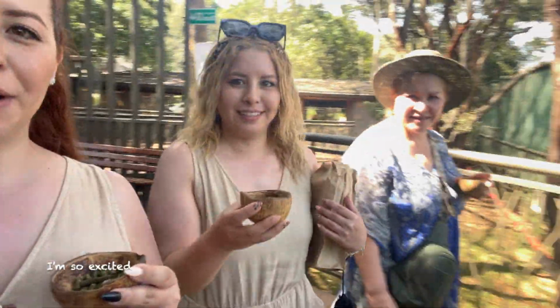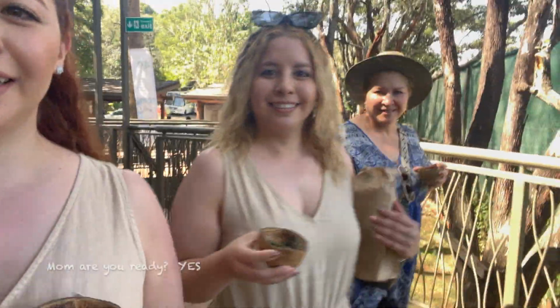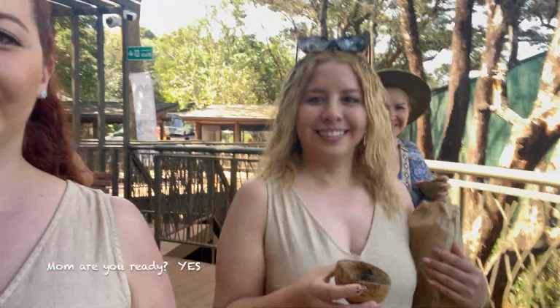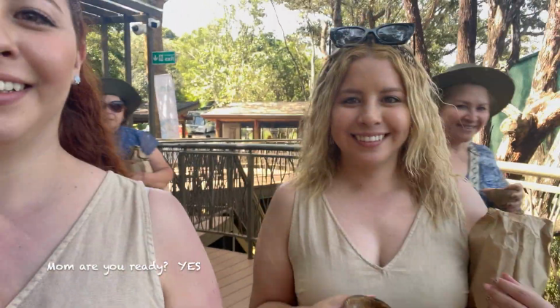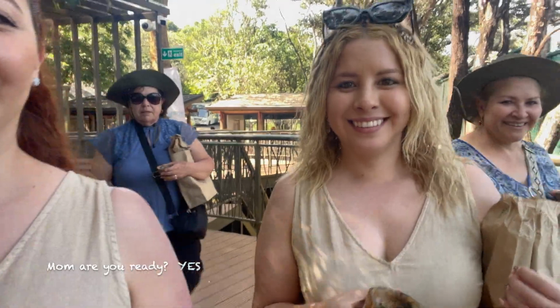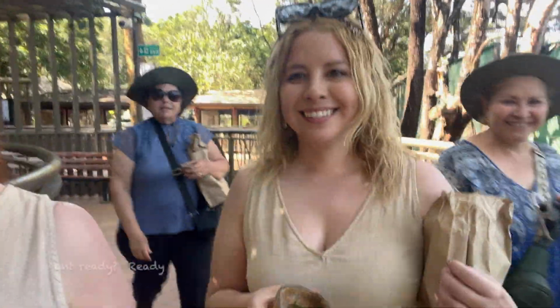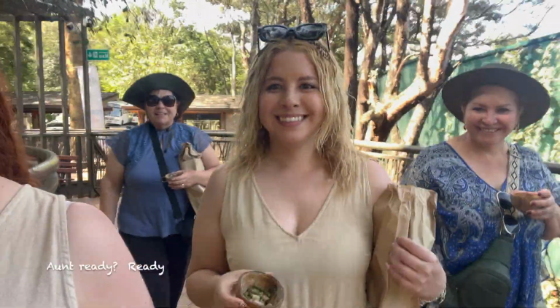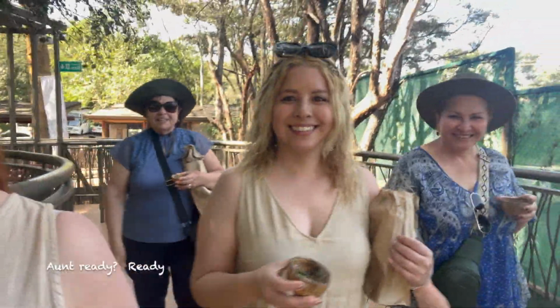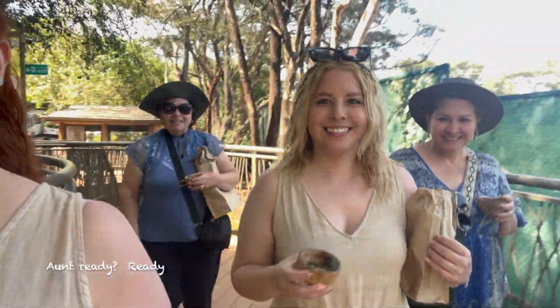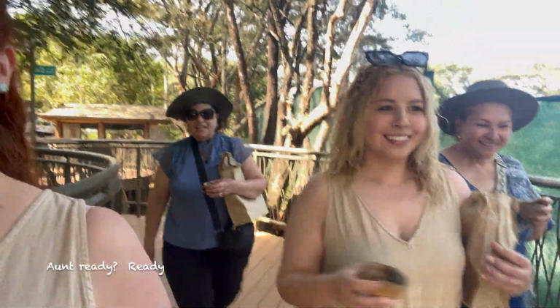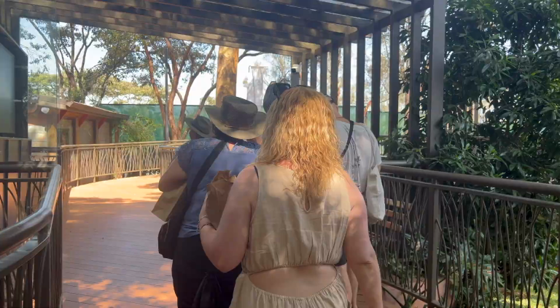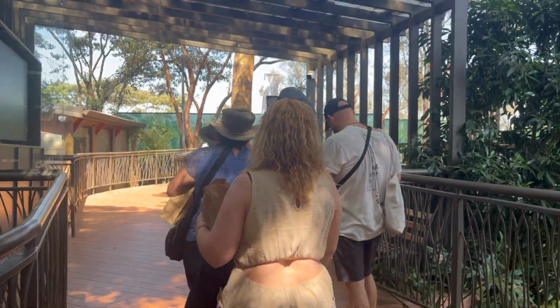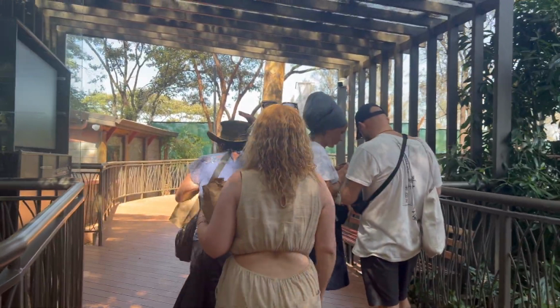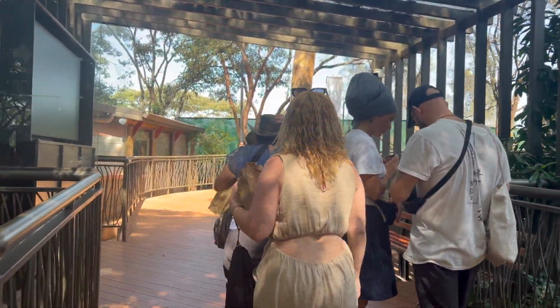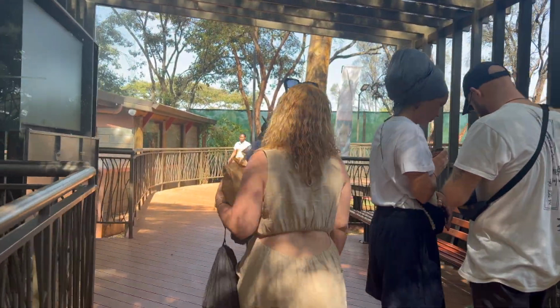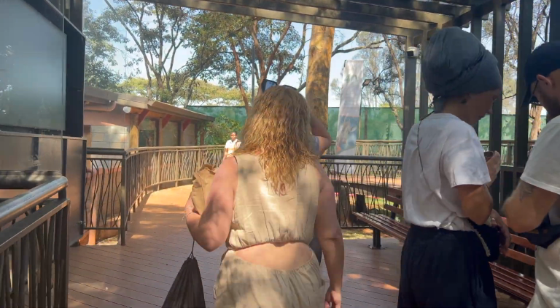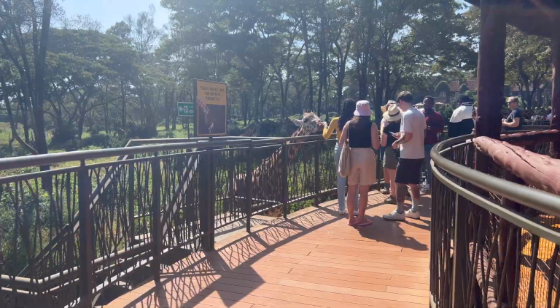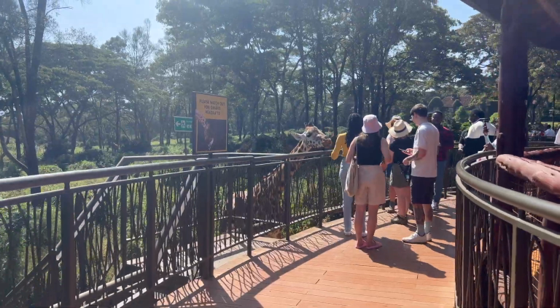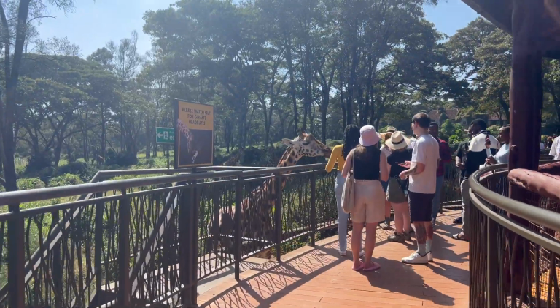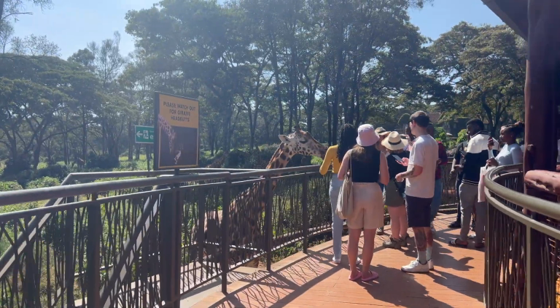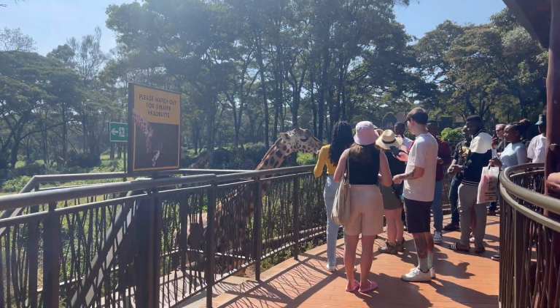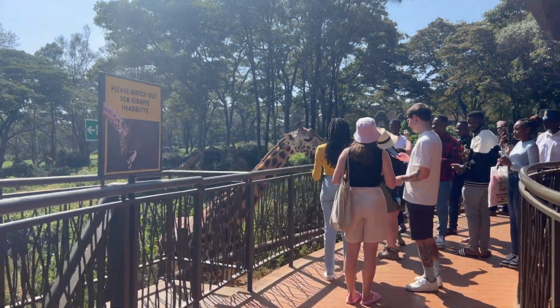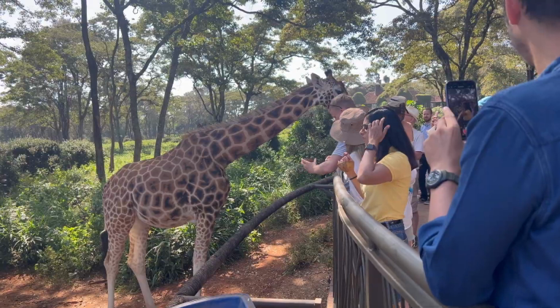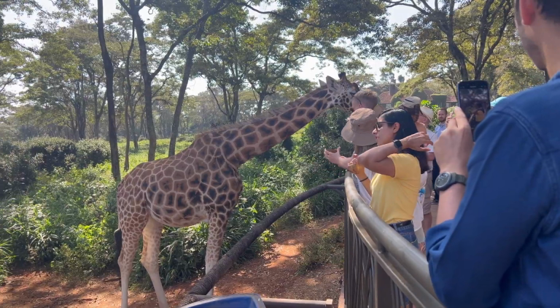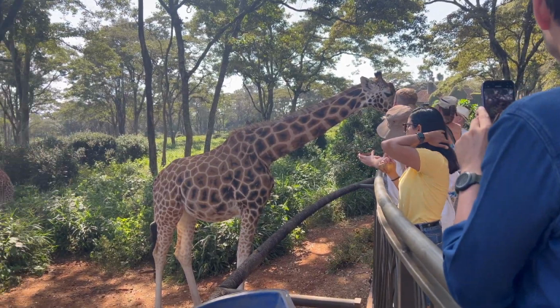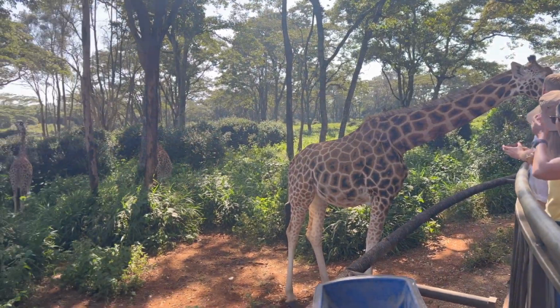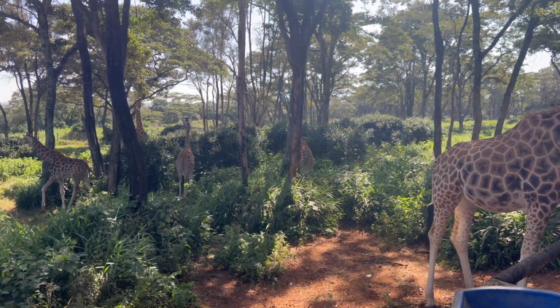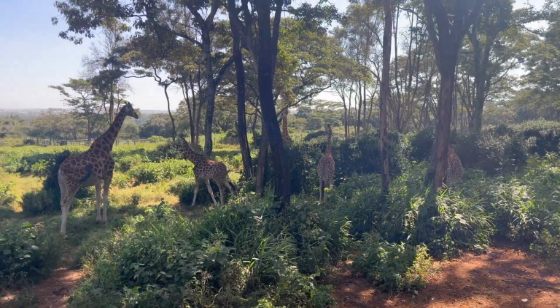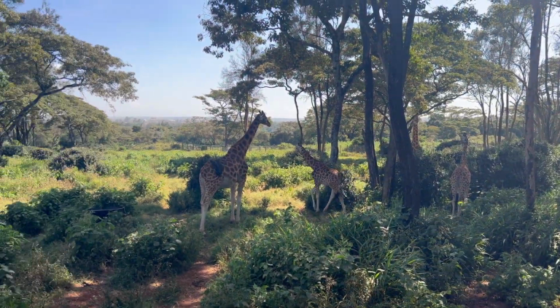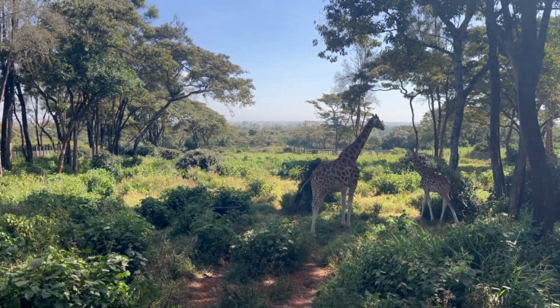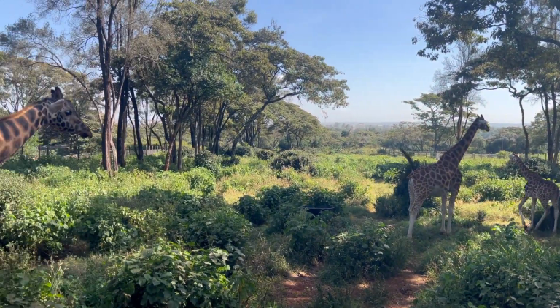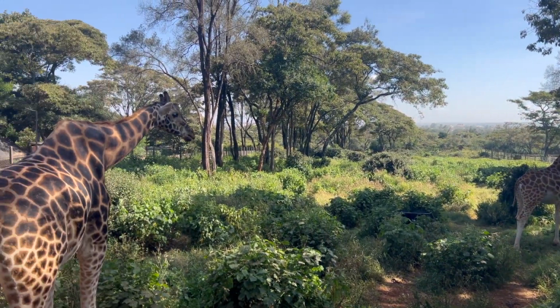The walkway towards the giraffes is pretty self-explanatory and easy to get to. I would say it's wheelchair accessible — it's pretty spacious. And this is what it looks like where the giraffes are at. This is pretty much it.